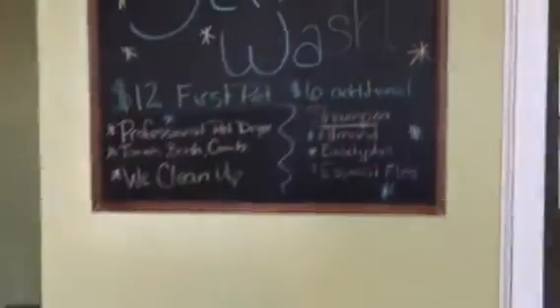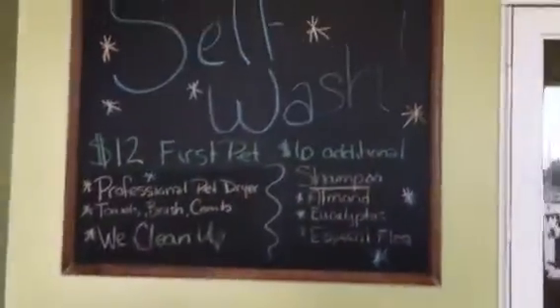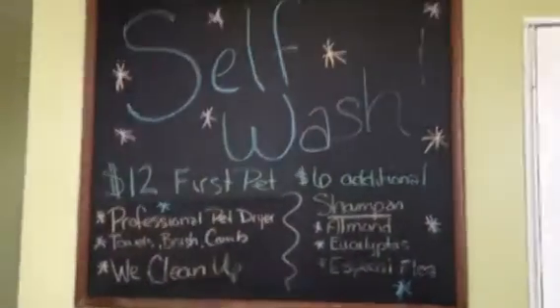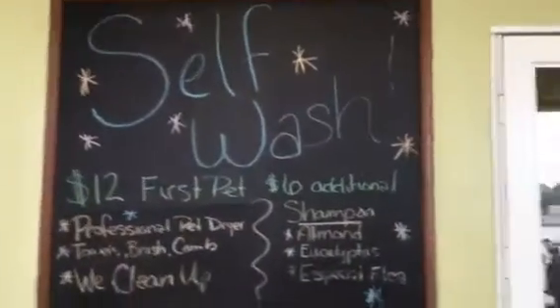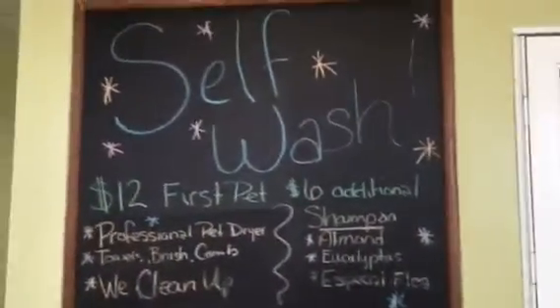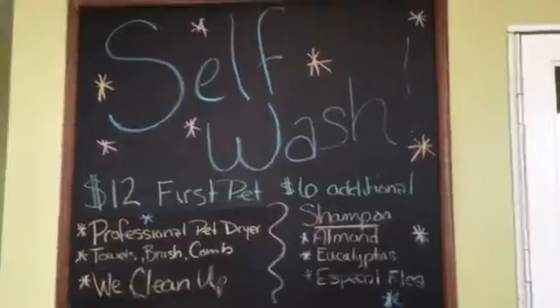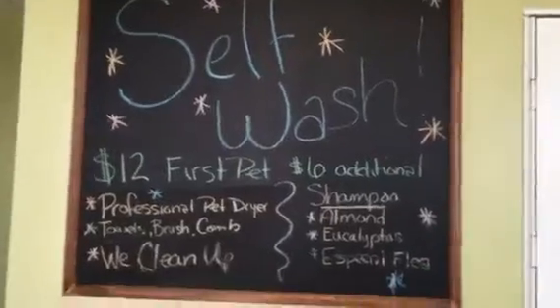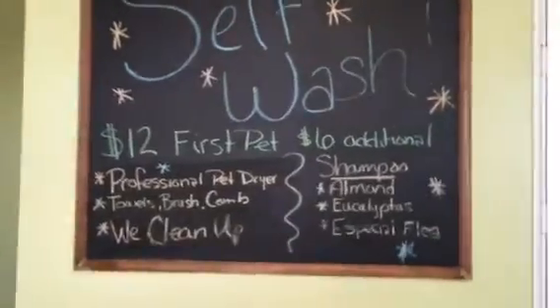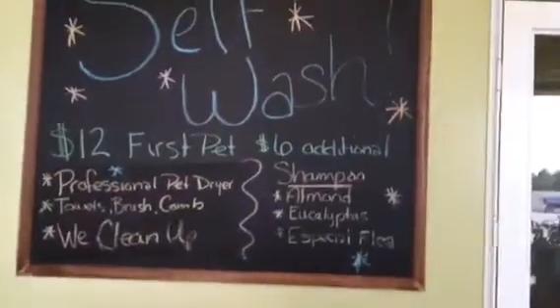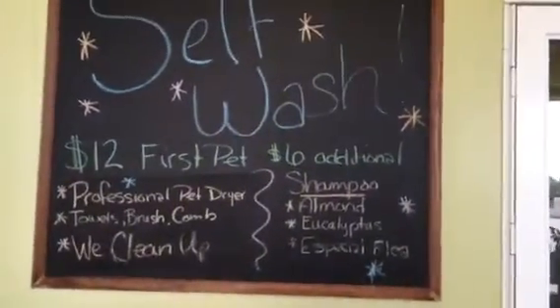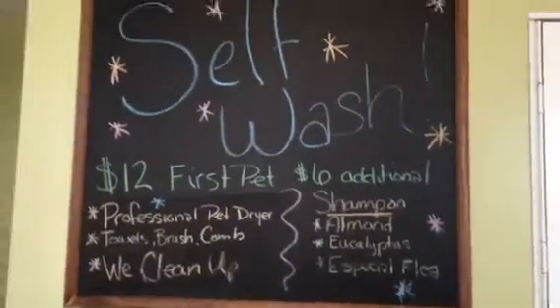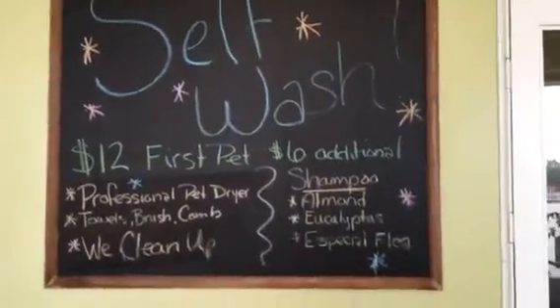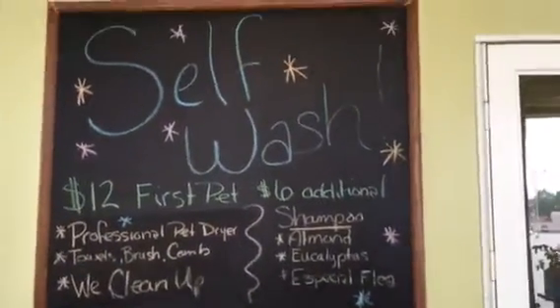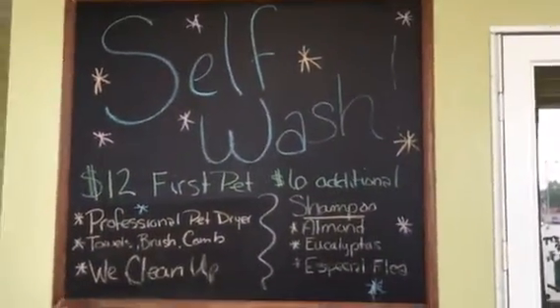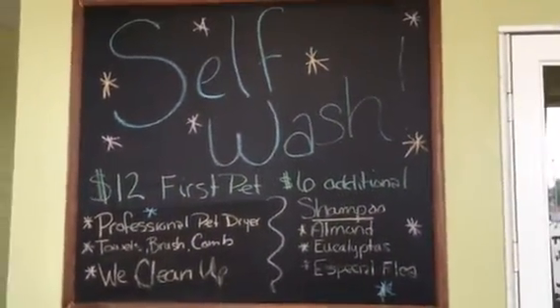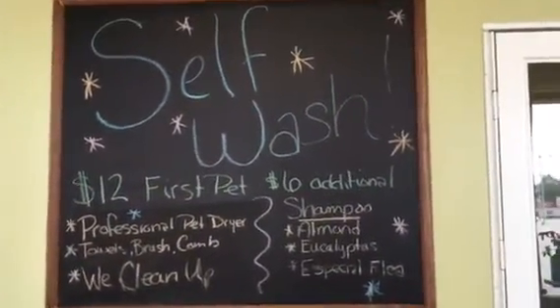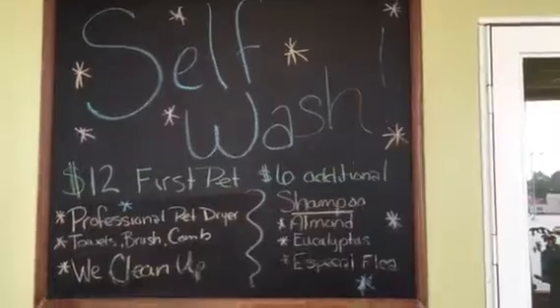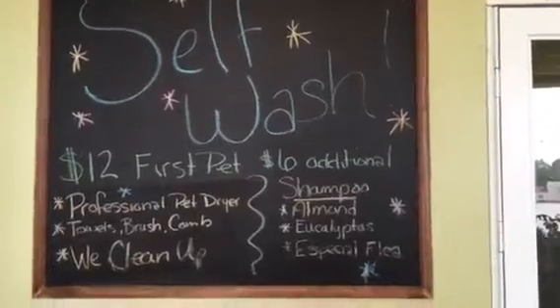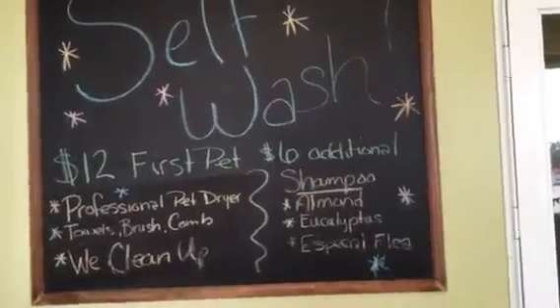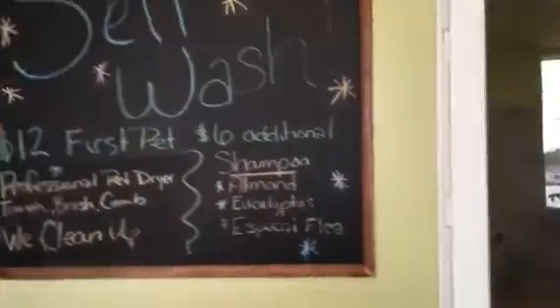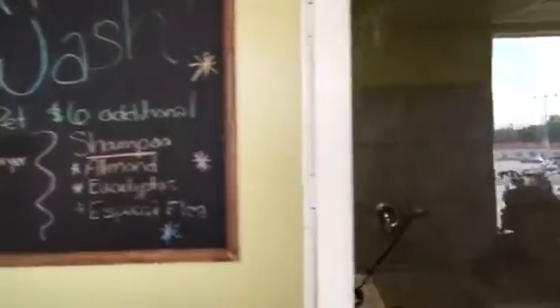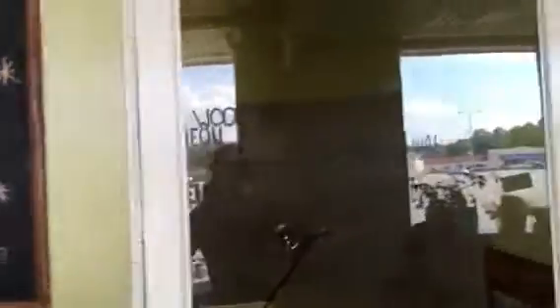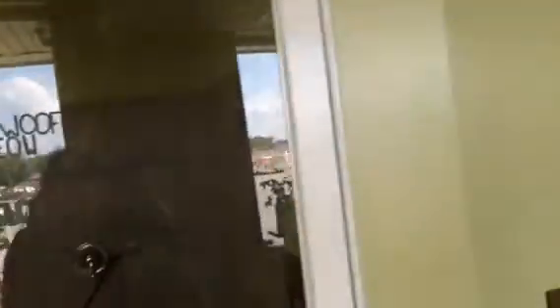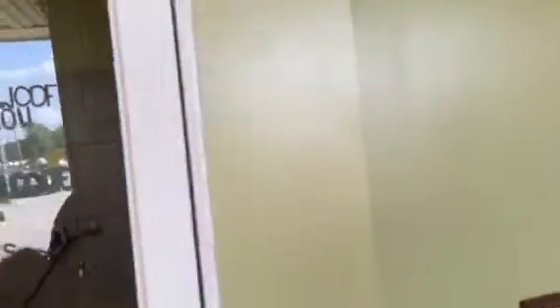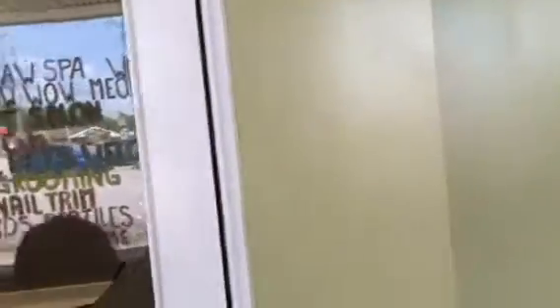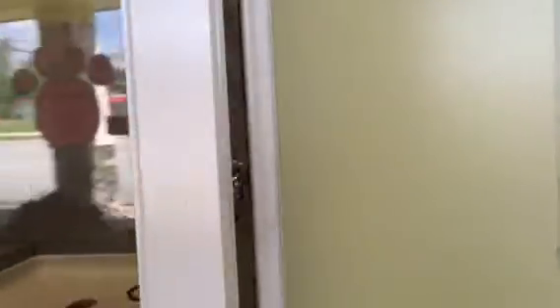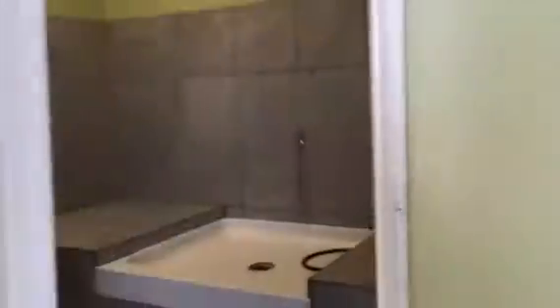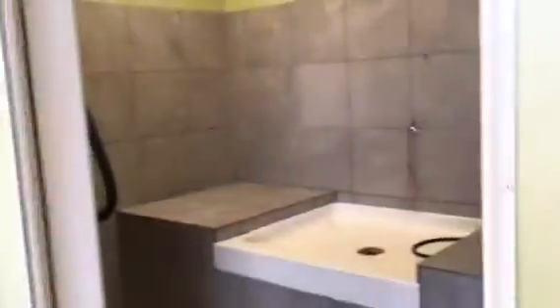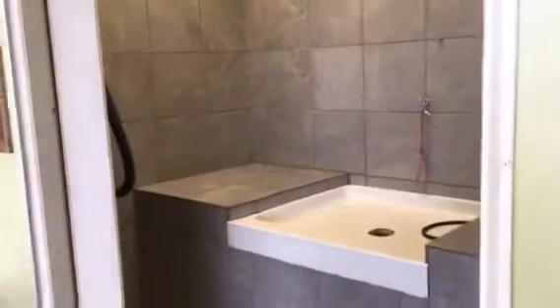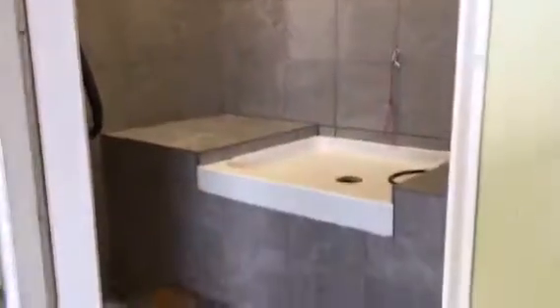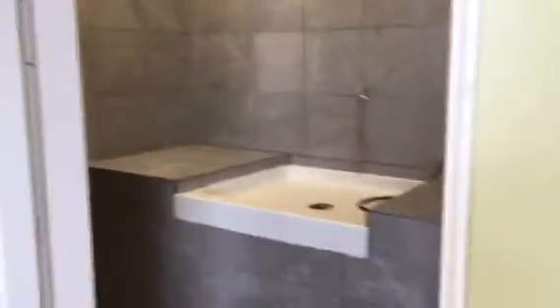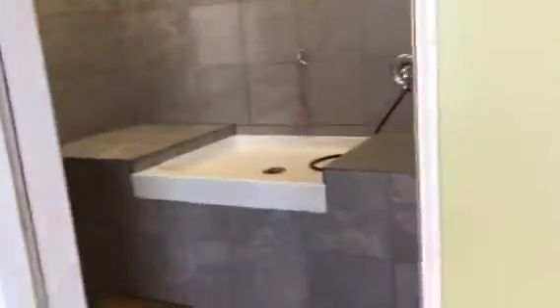We have a self-wash station, which is open during business hours. It's $12 for the first pet, $6 each additional pet. We provide everything, and then we clean up.